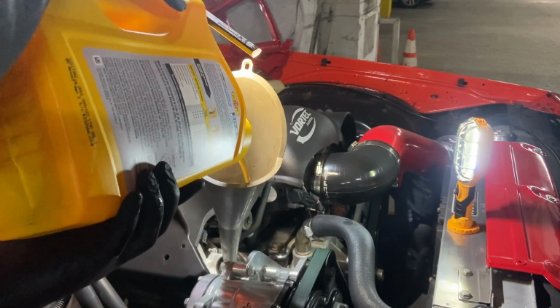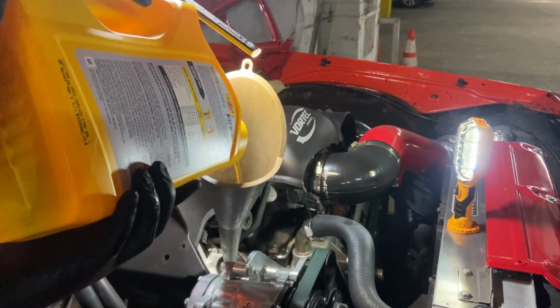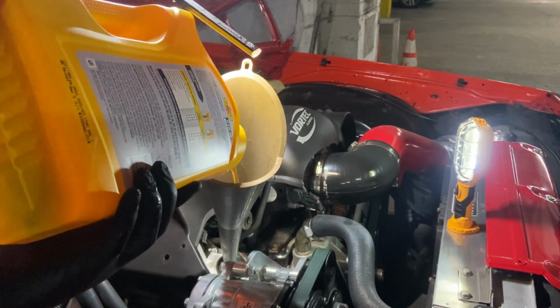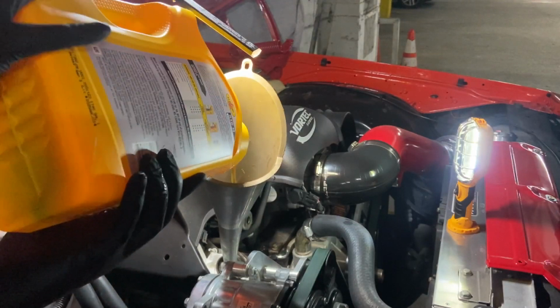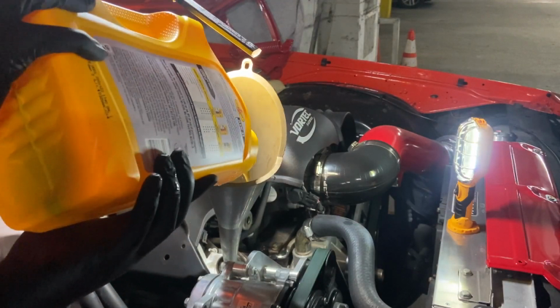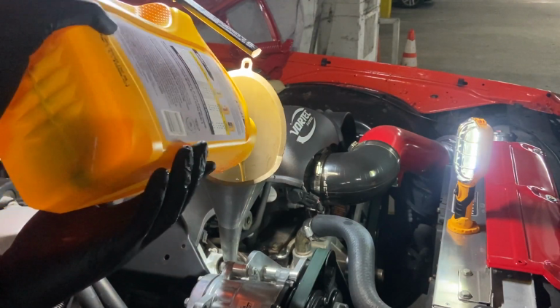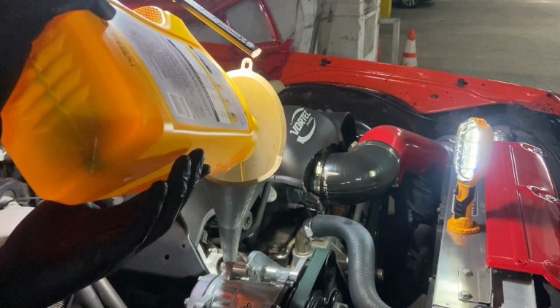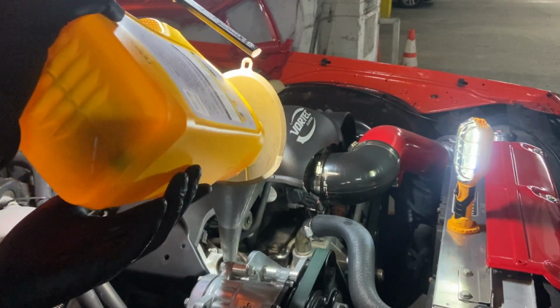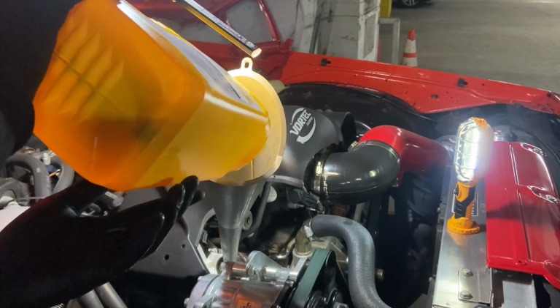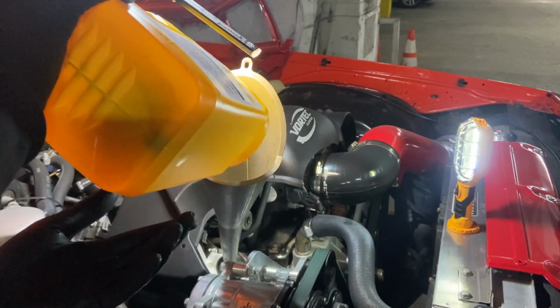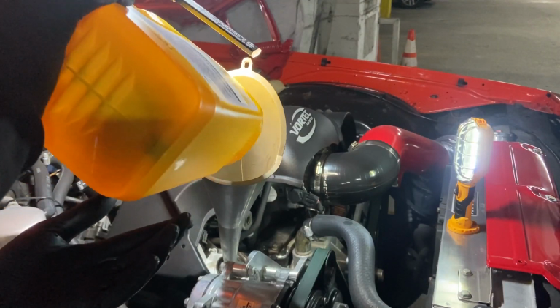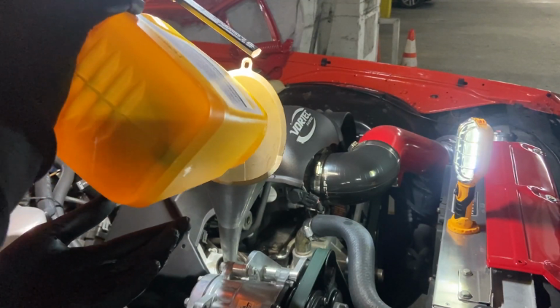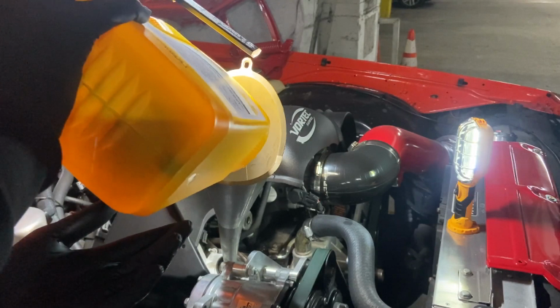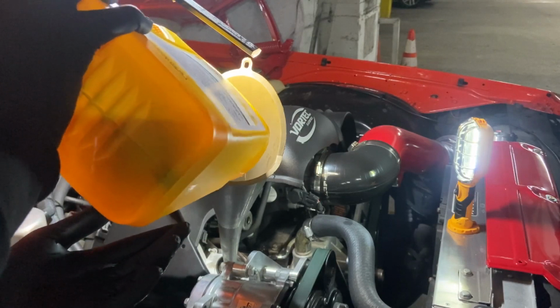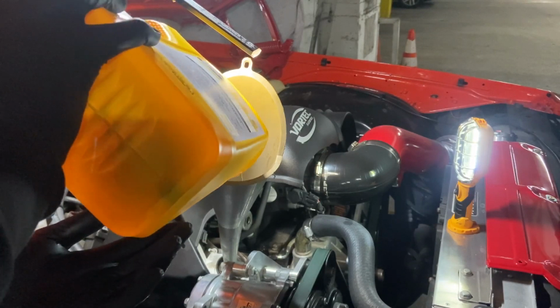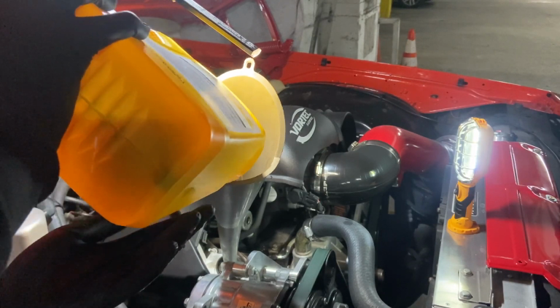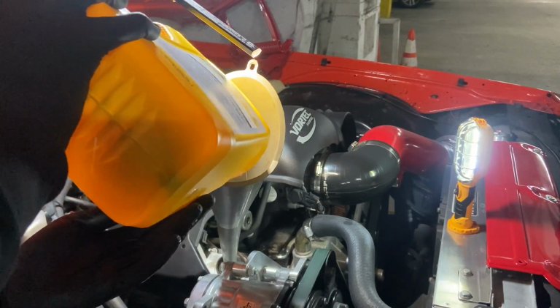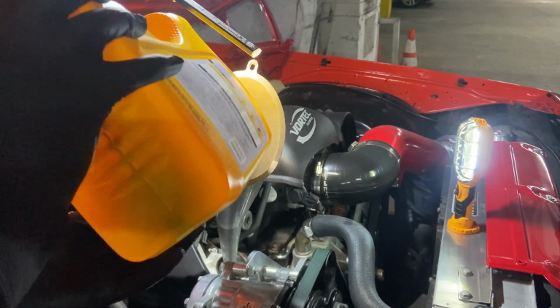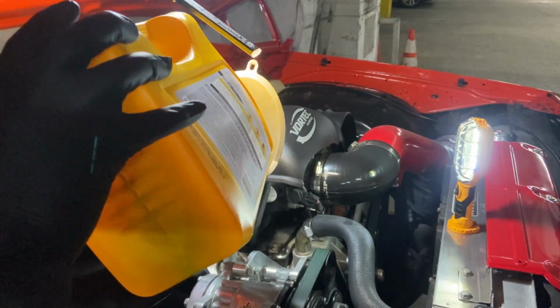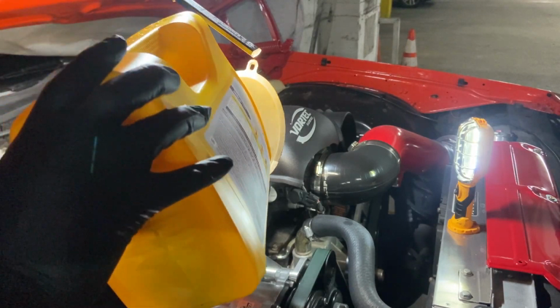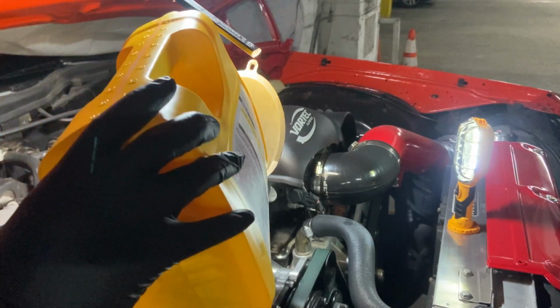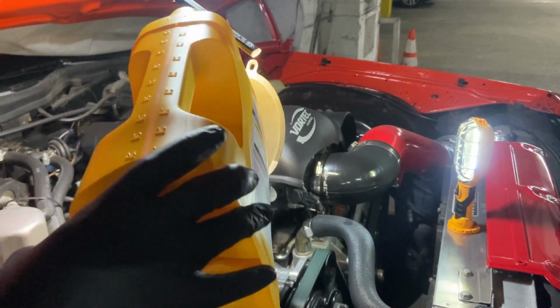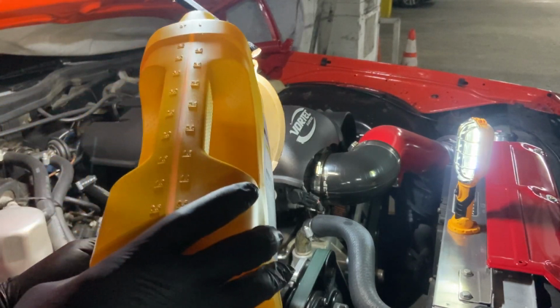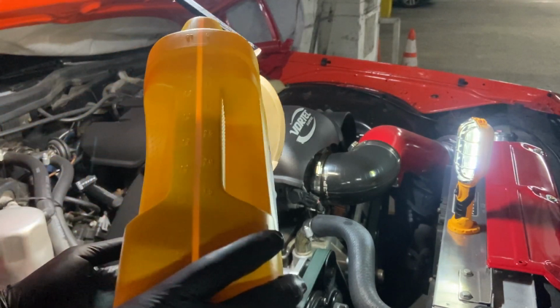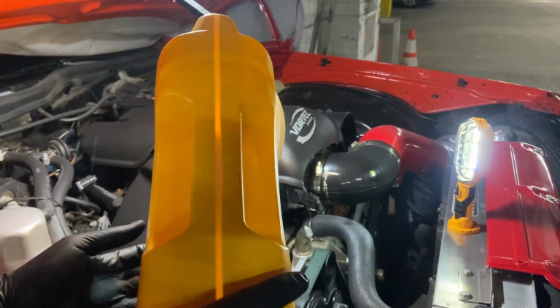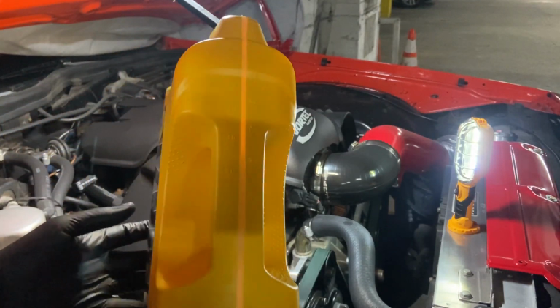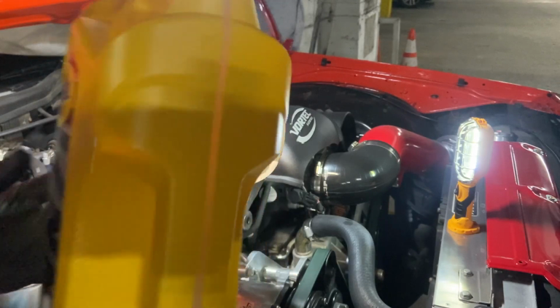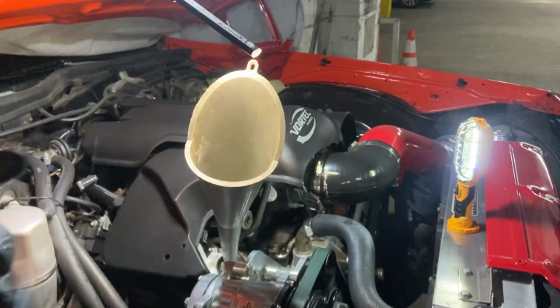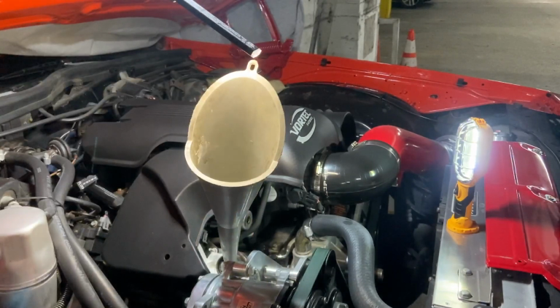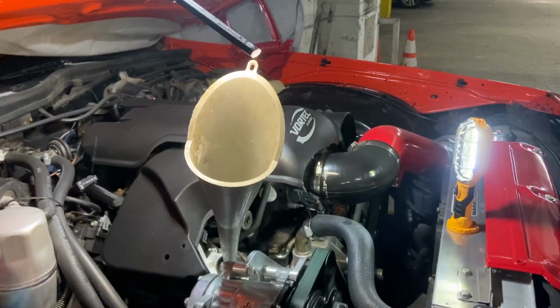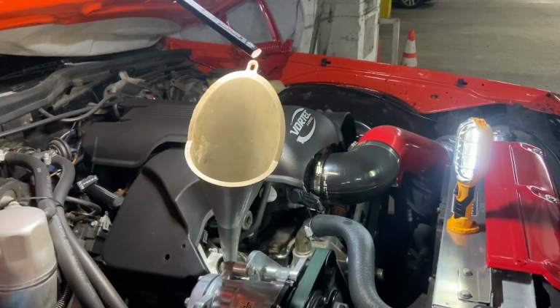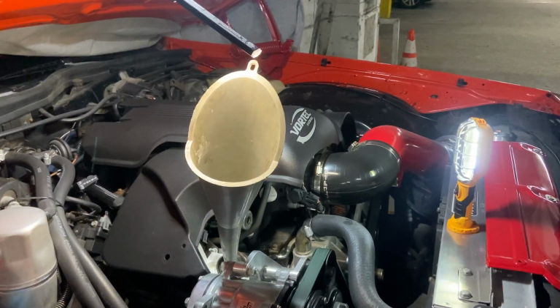We got that whole file in there — six, five quarts of this front. I gotta save the bottle so I can dump that old oil, put that old oil in here.